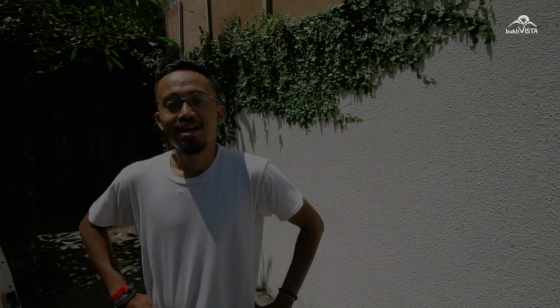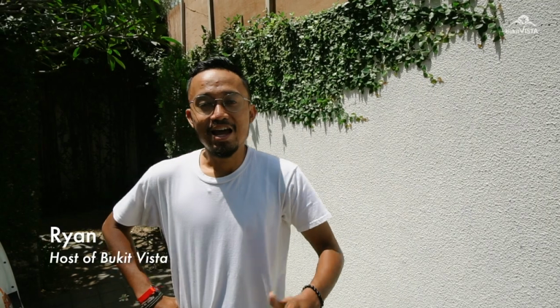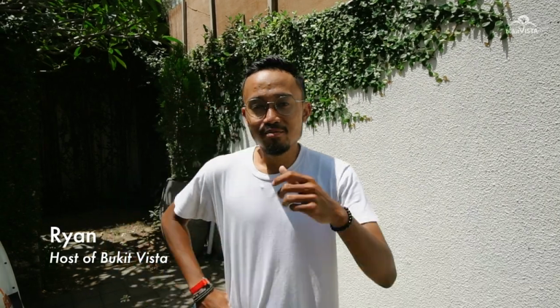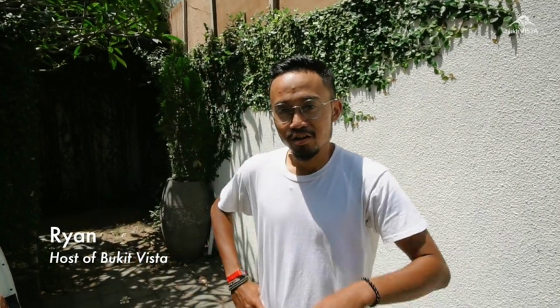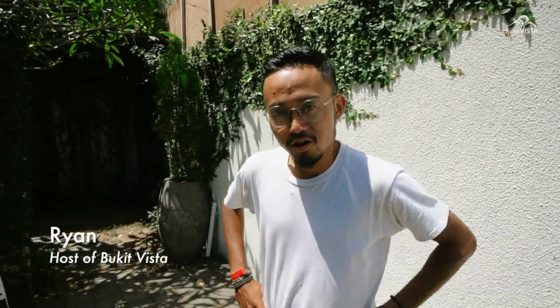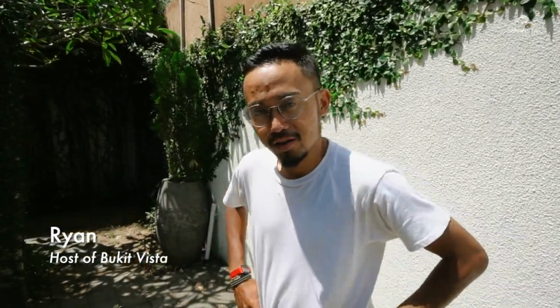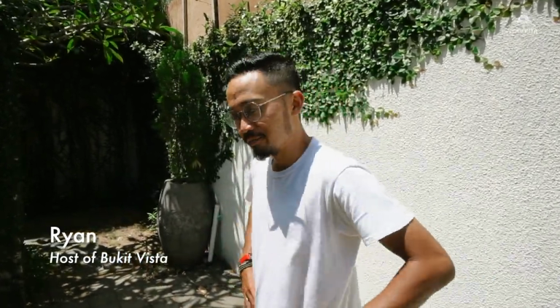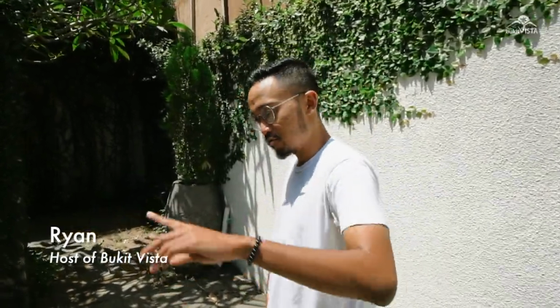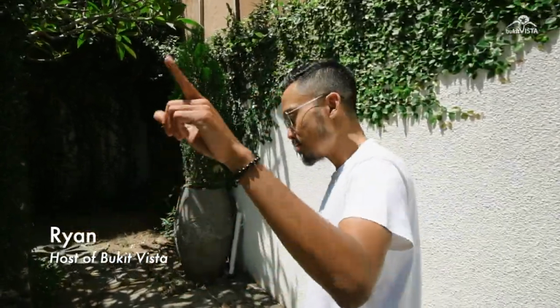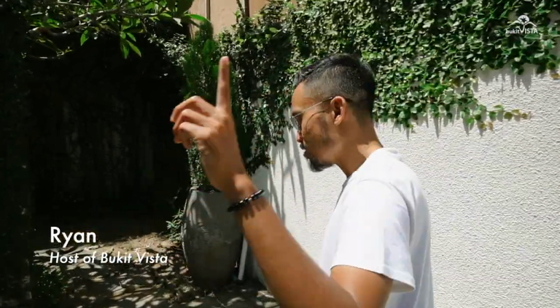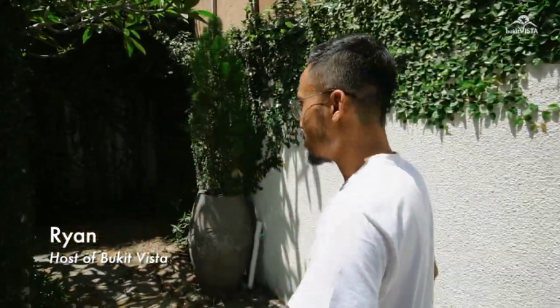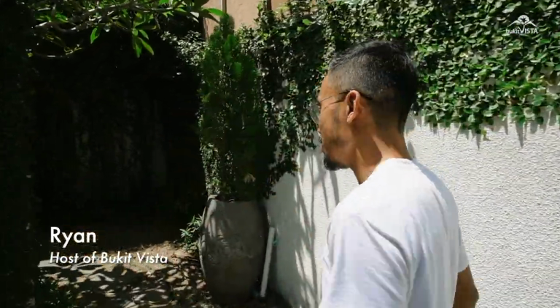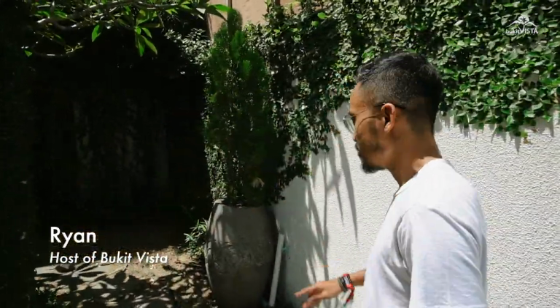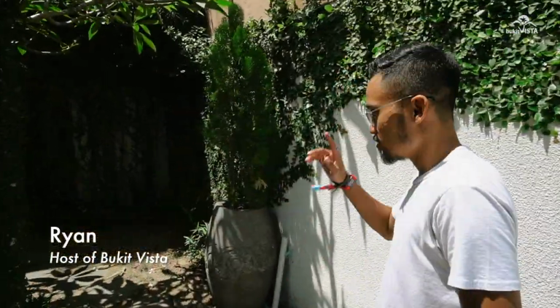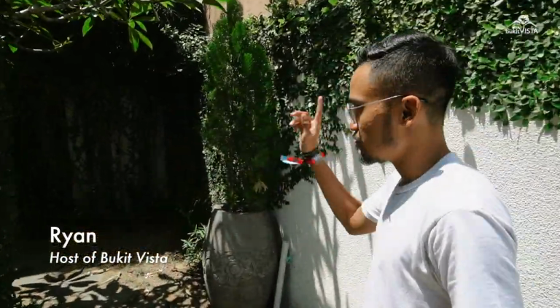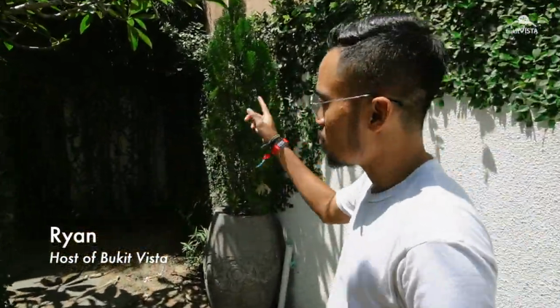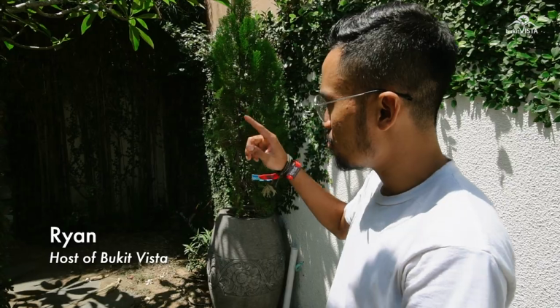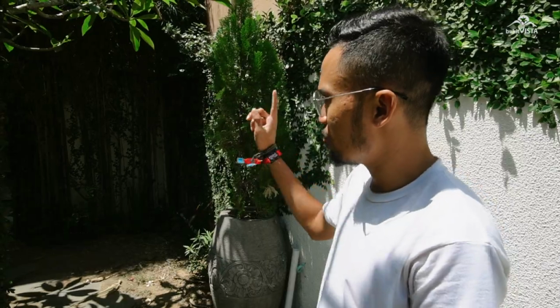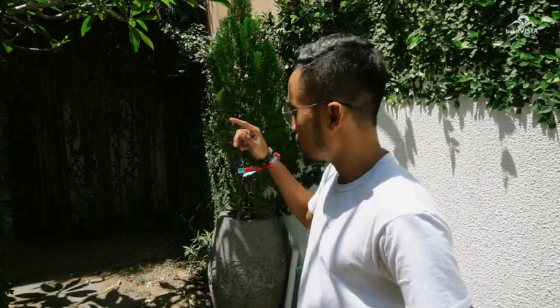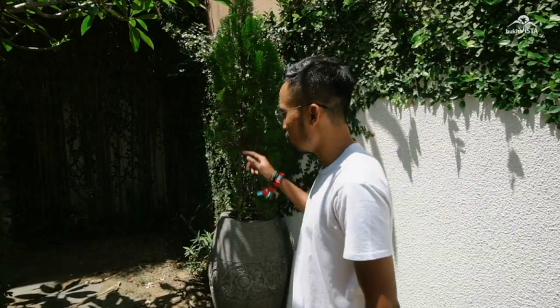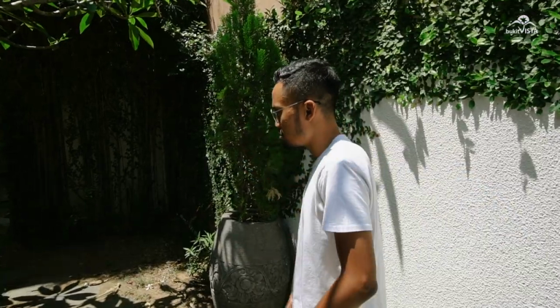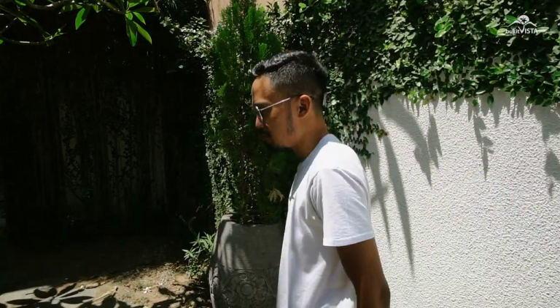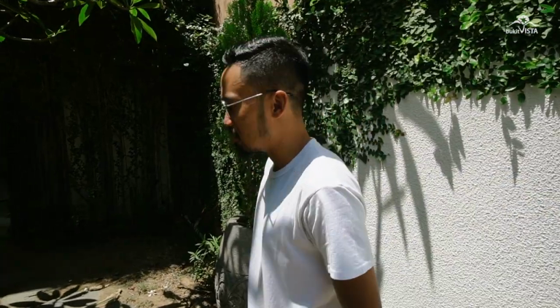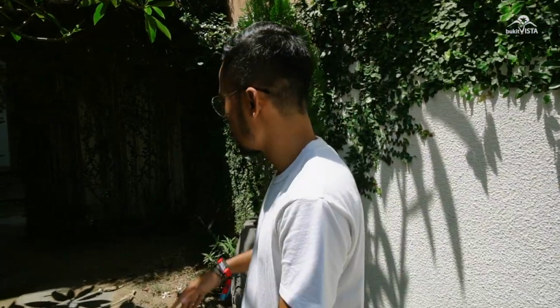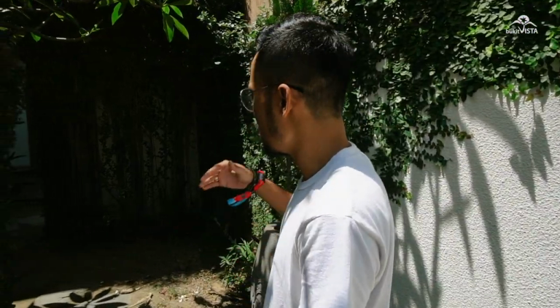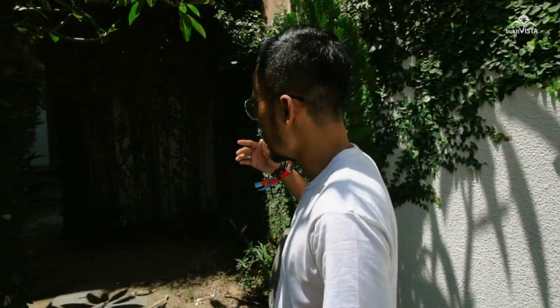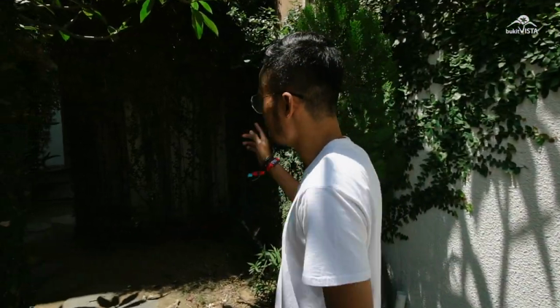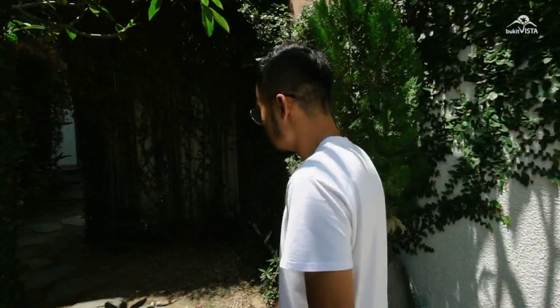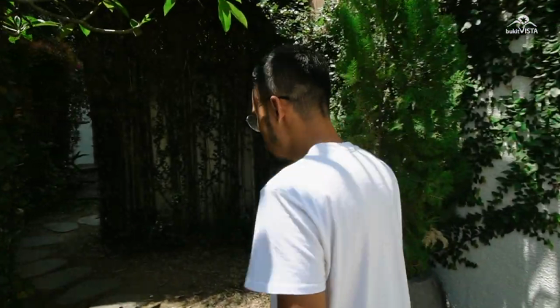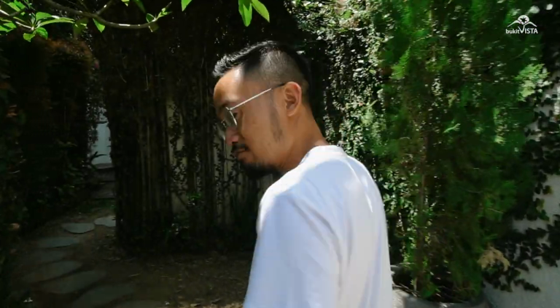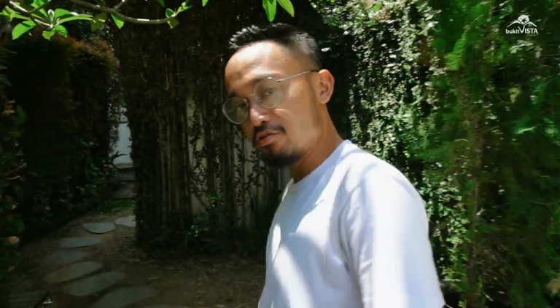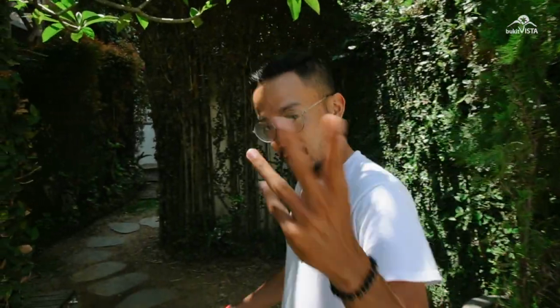Hey, my name is Ryan and I'm here. We are in Bingen right now. I'm about to introduce you to one of the first properties in Bingen called Bingen Luna. So without any further ado, let's go.